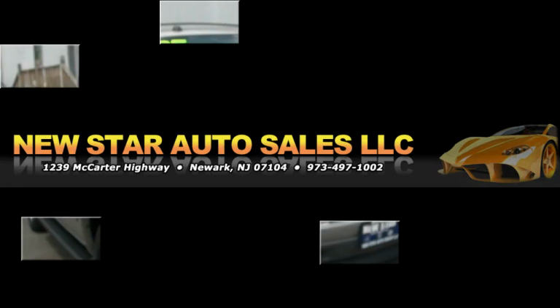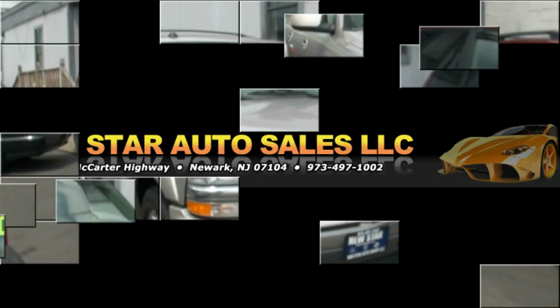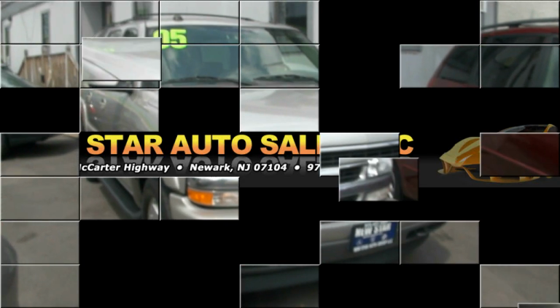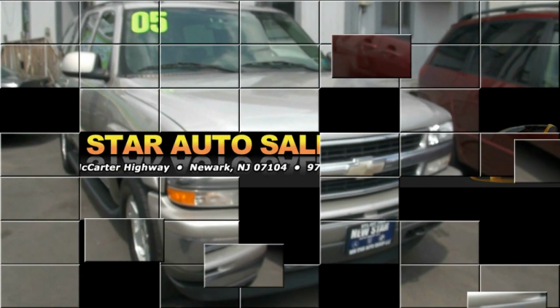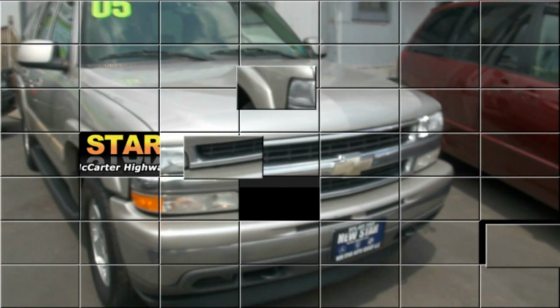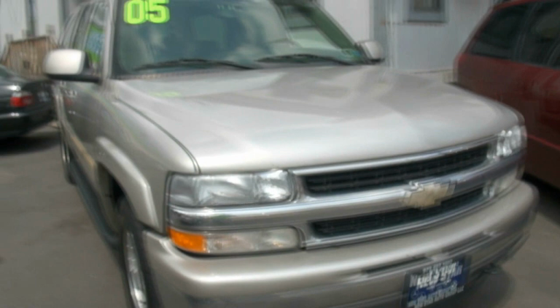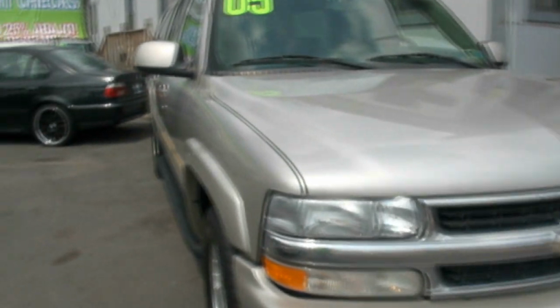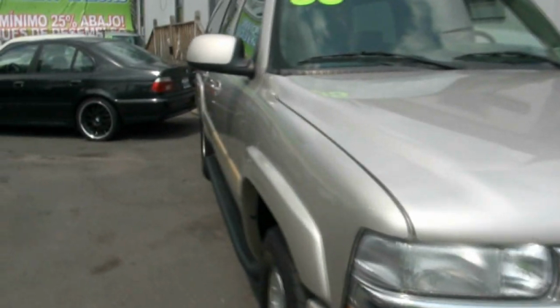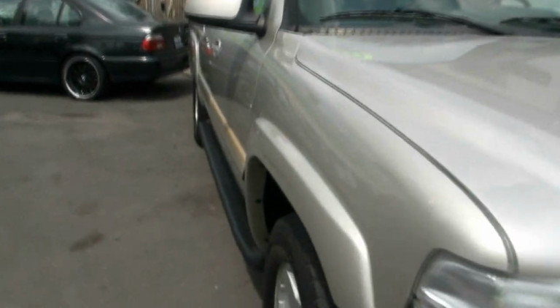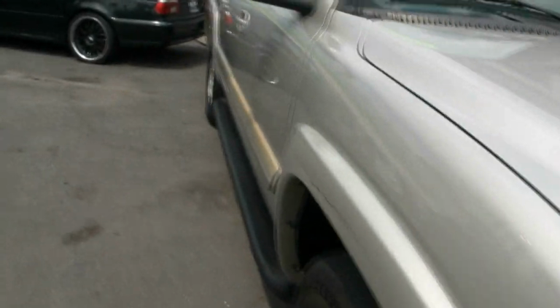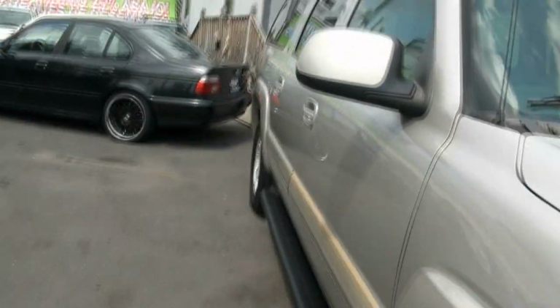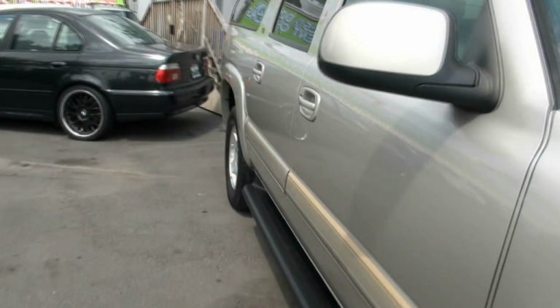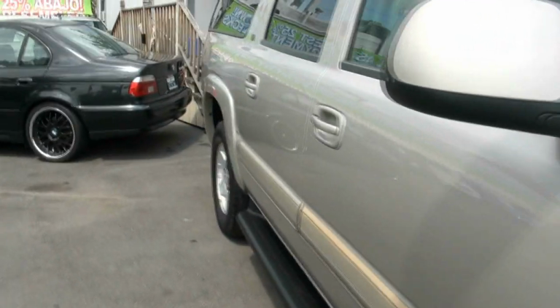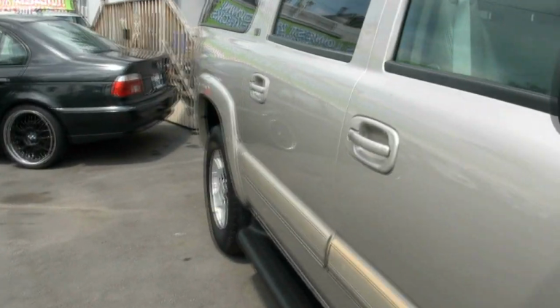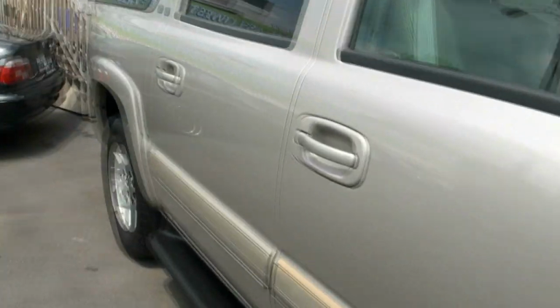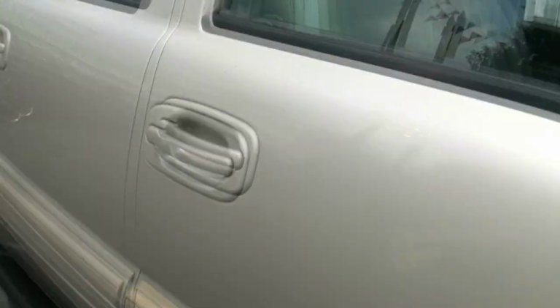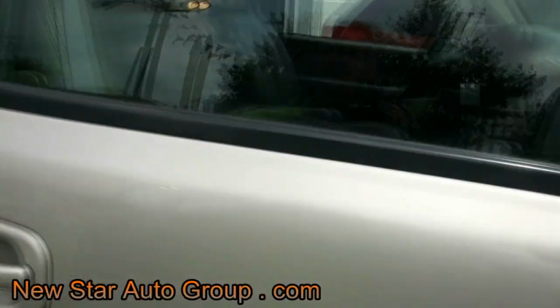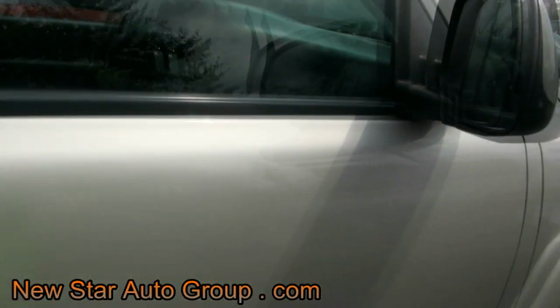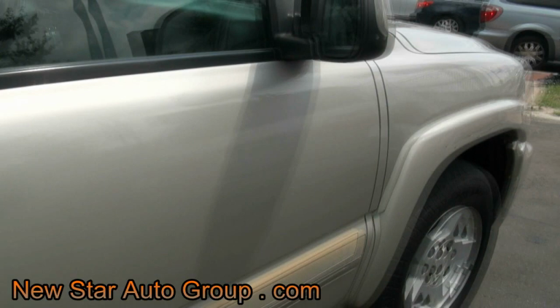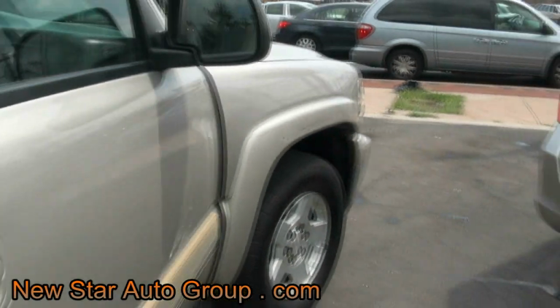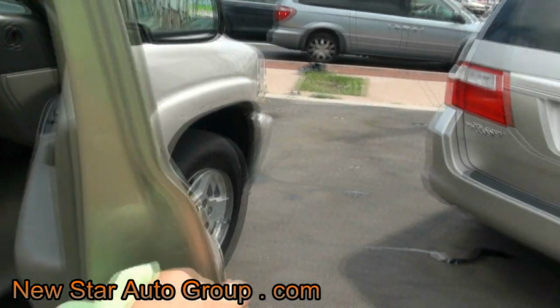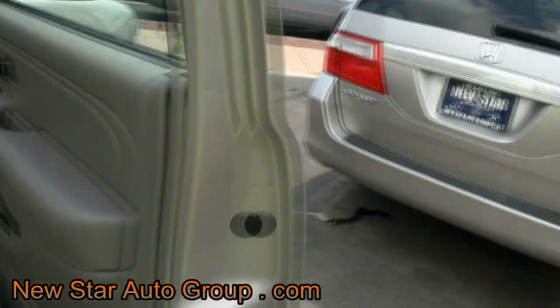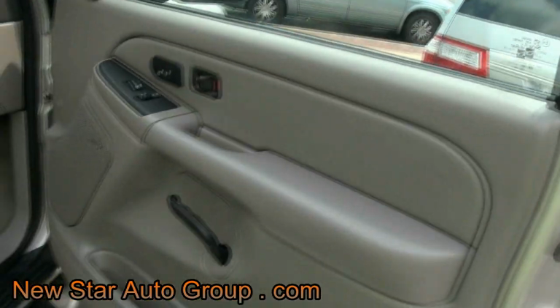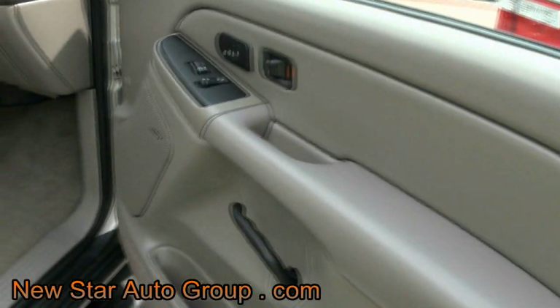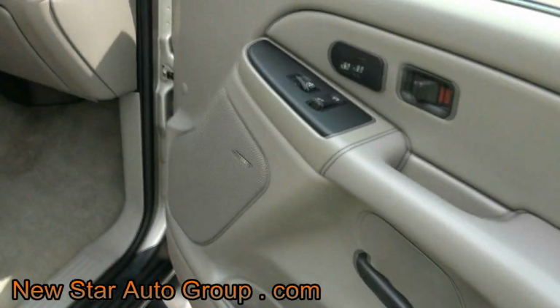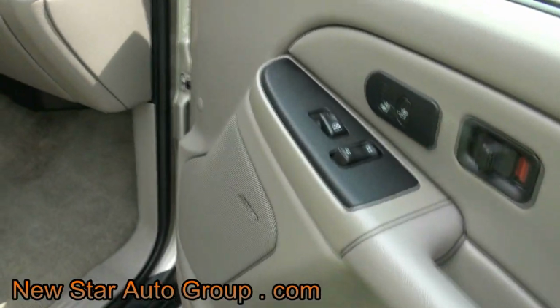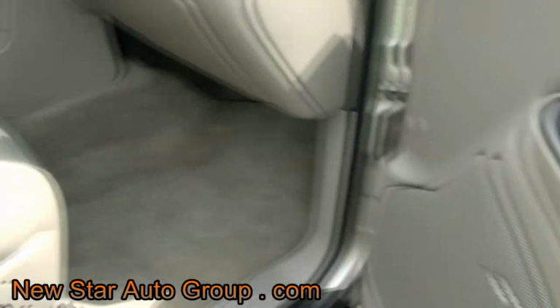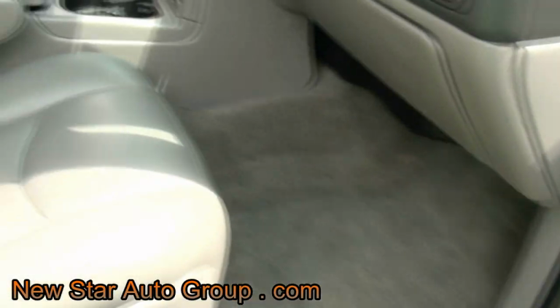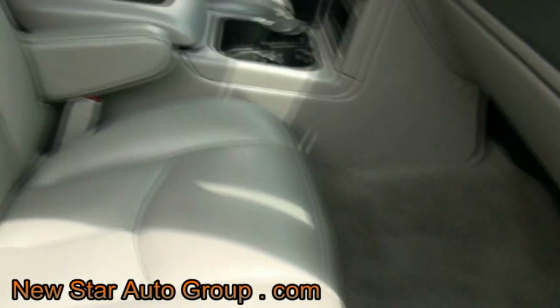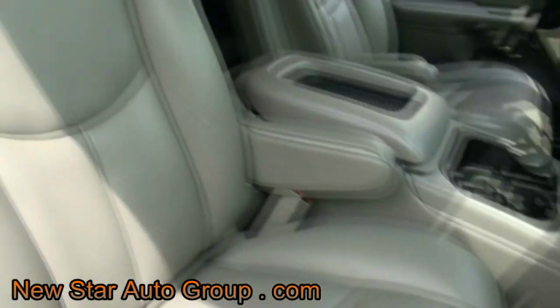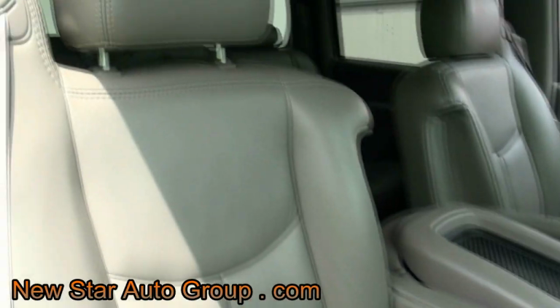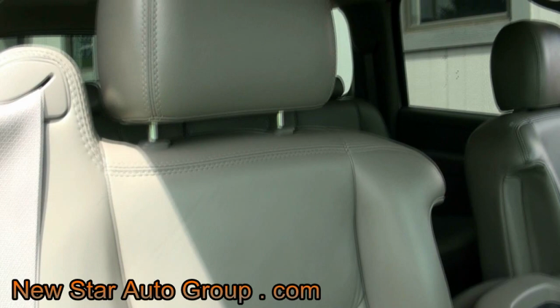Welcome to New Star Auto Group's 2005 Chevrolet Suburban. If you need lots of room and lots of comfort, this is definitely the way to go. It has heated seats, a Bose sound system, and leather seats too.